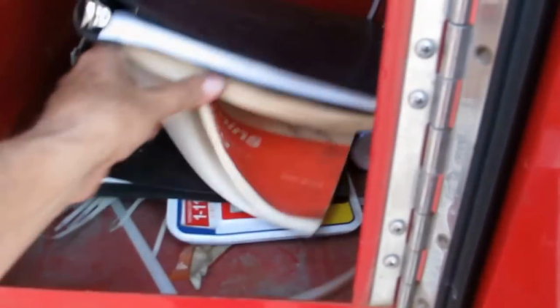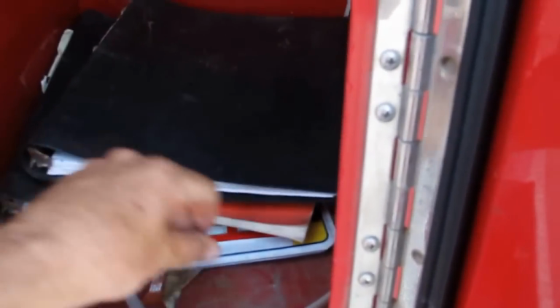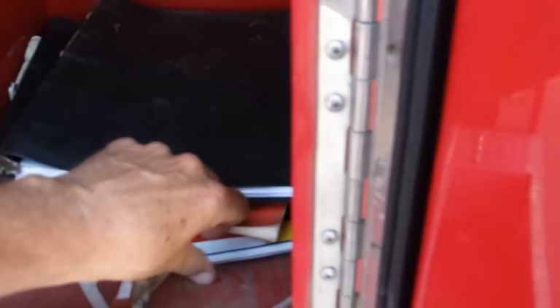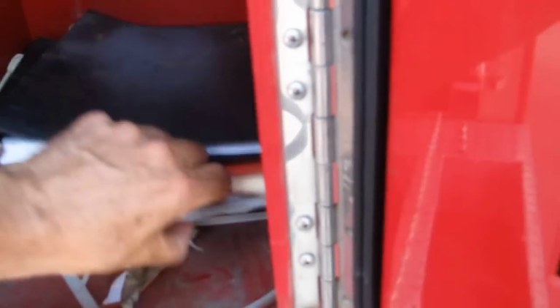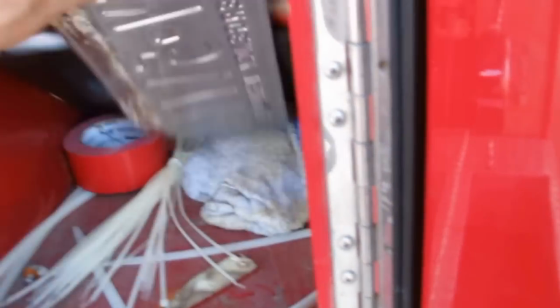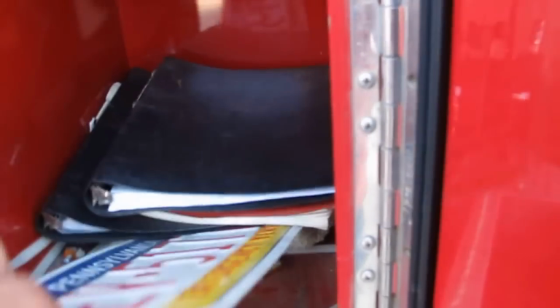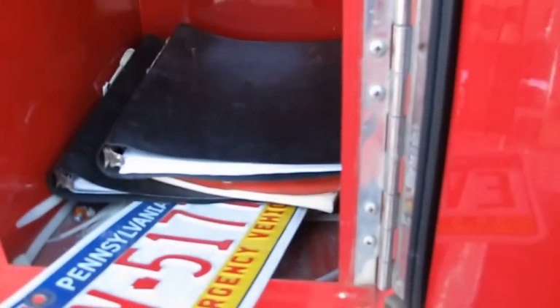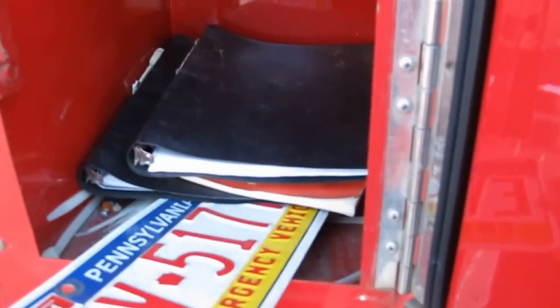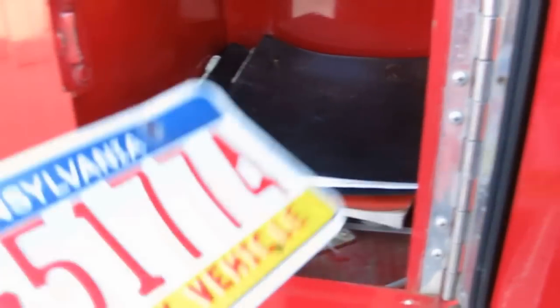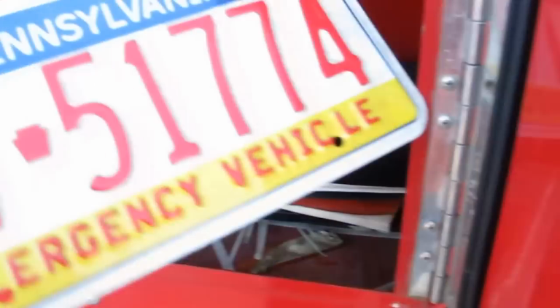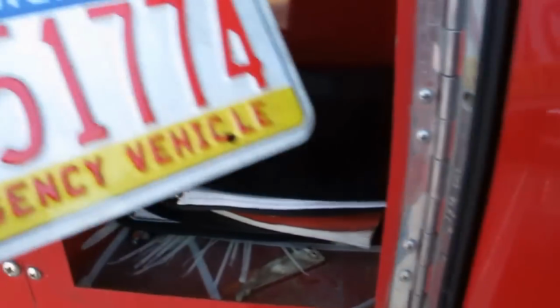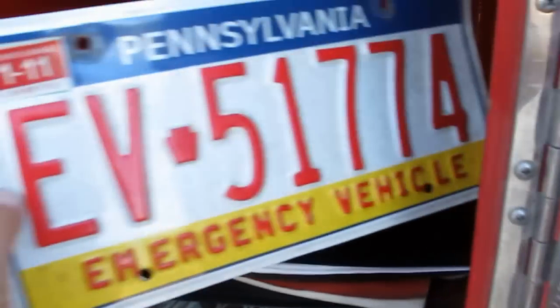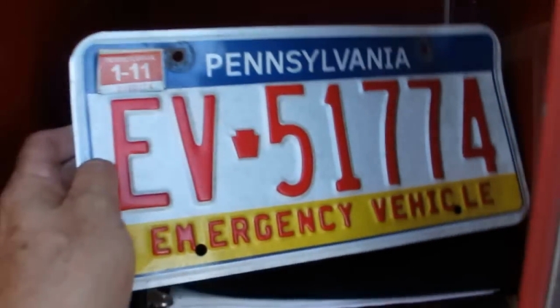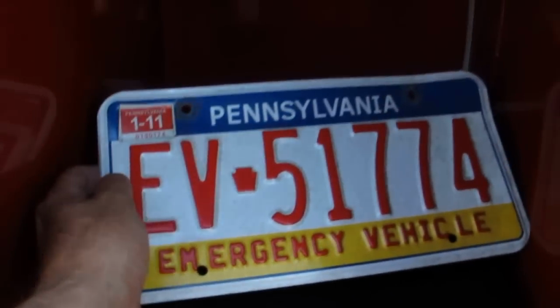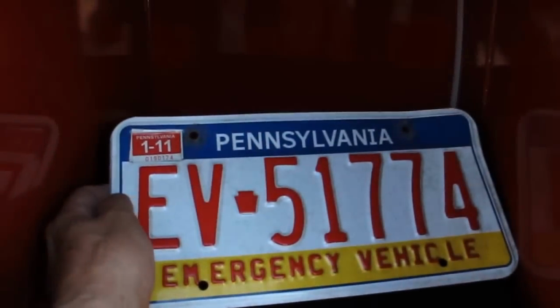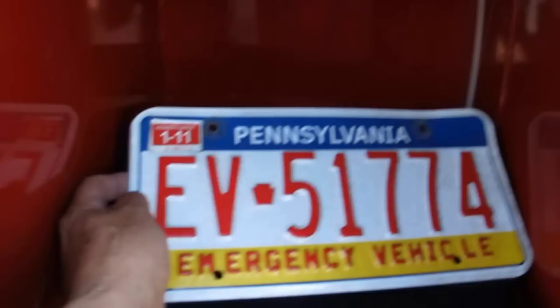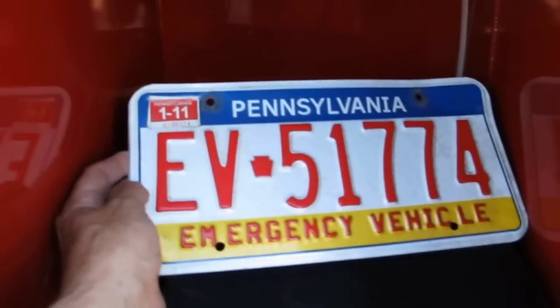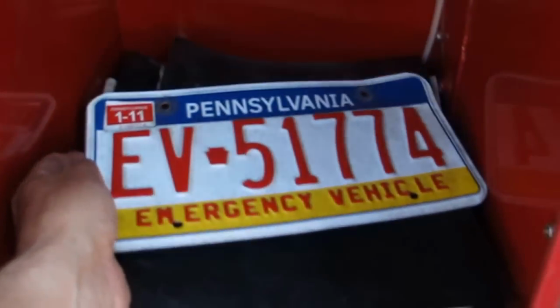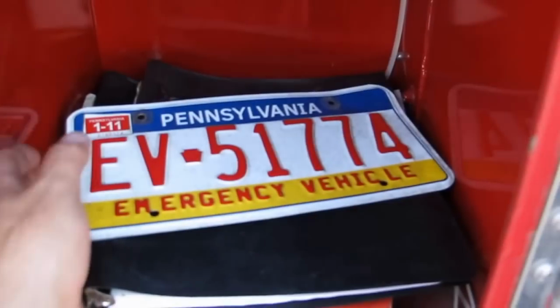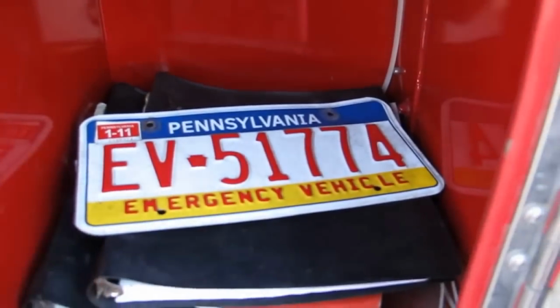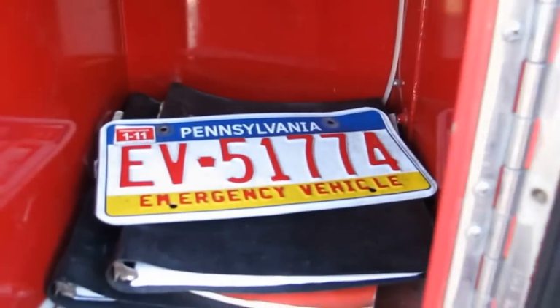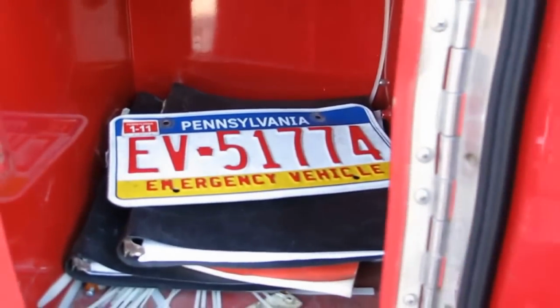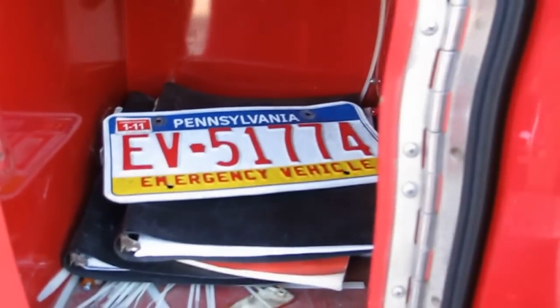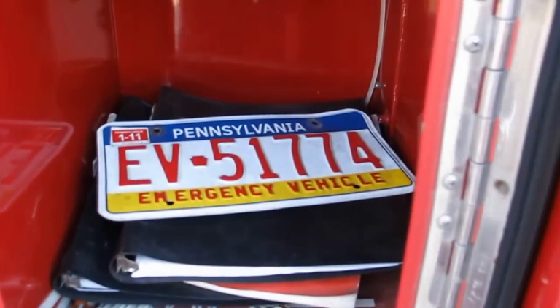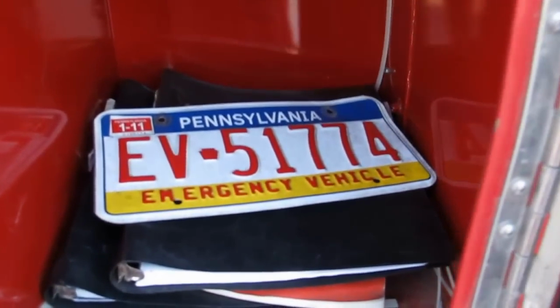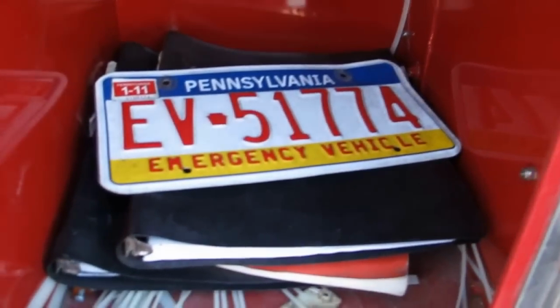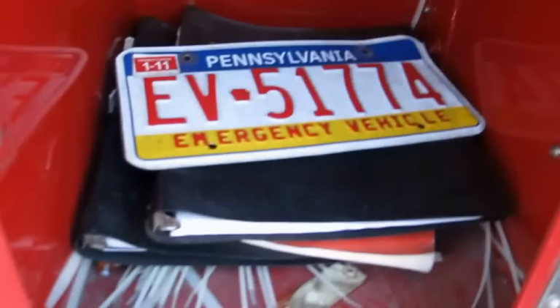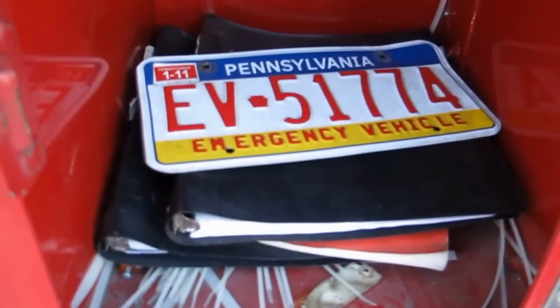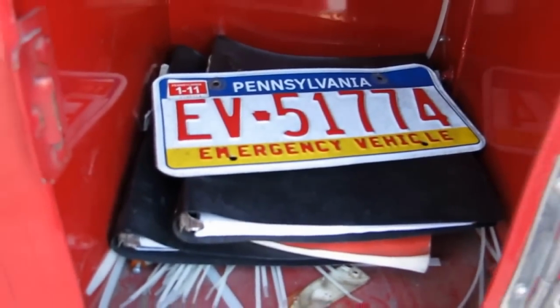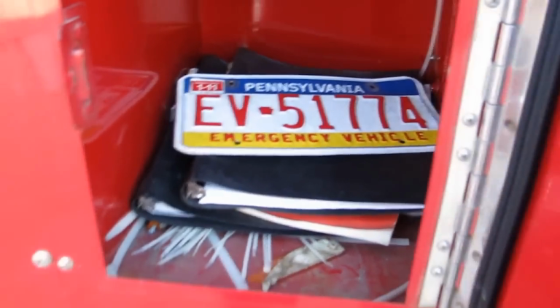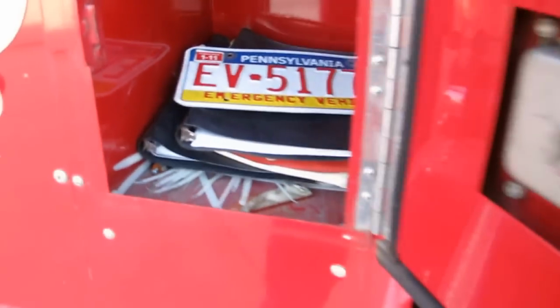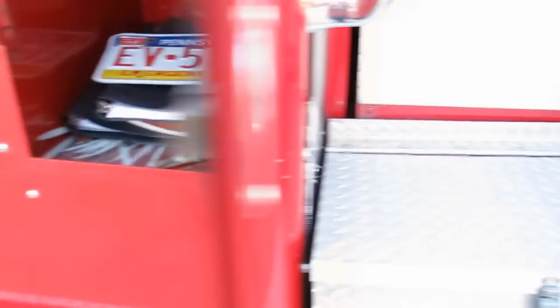There's even a license plate in here — it's expired. You can see it expired in 2011, so the truck was in service fairly recently. It's a Pennsylvania tag.